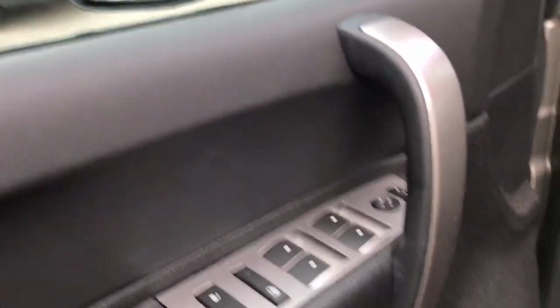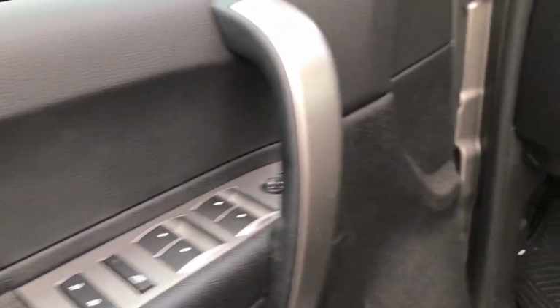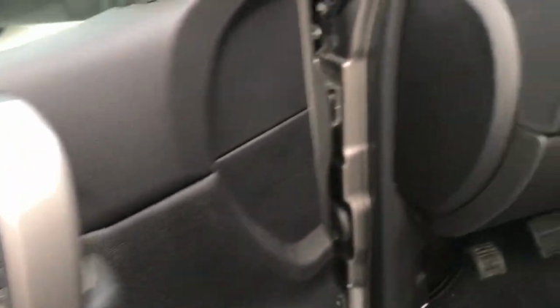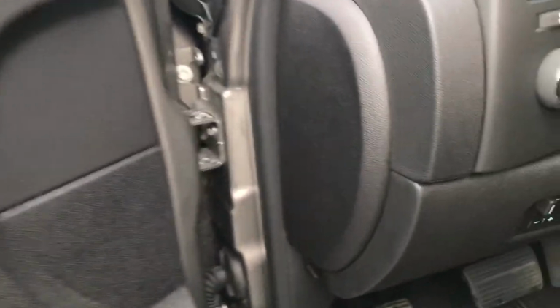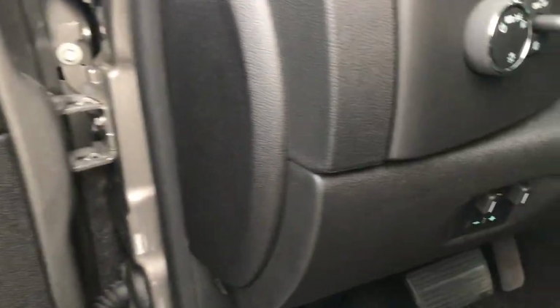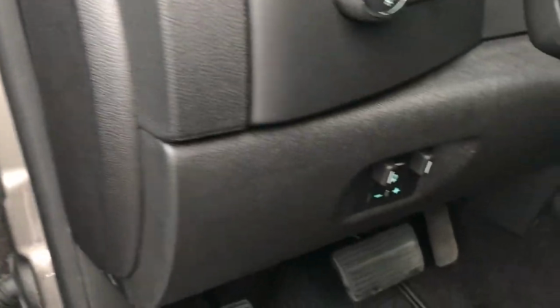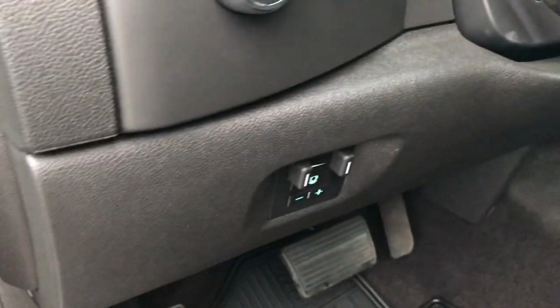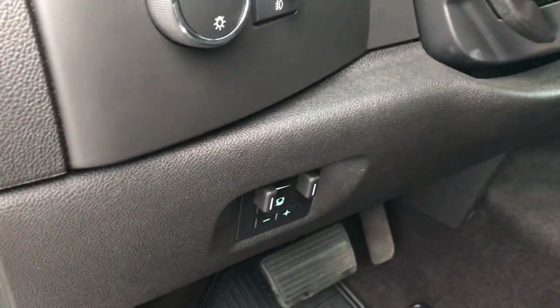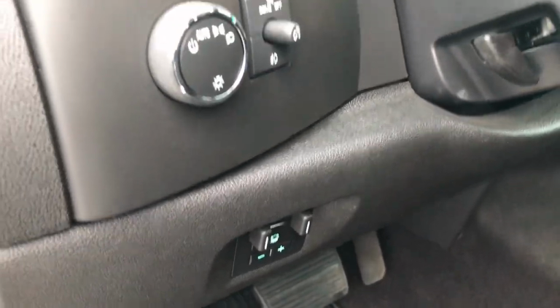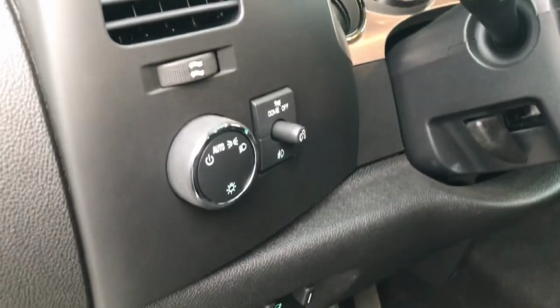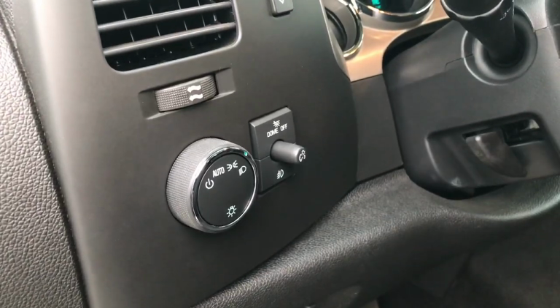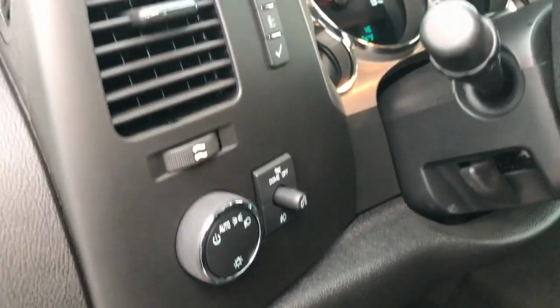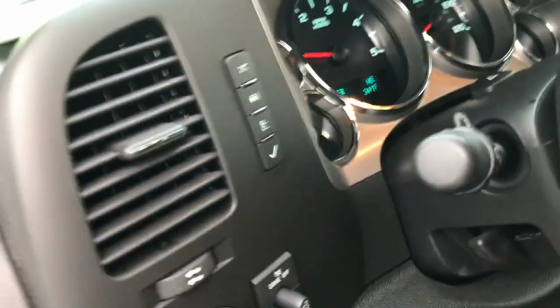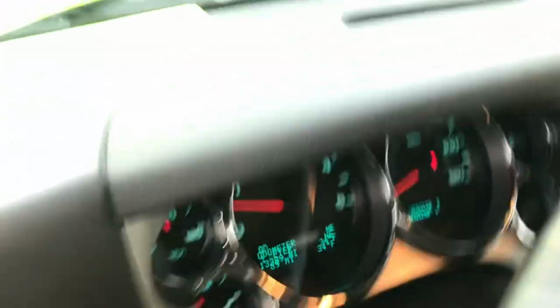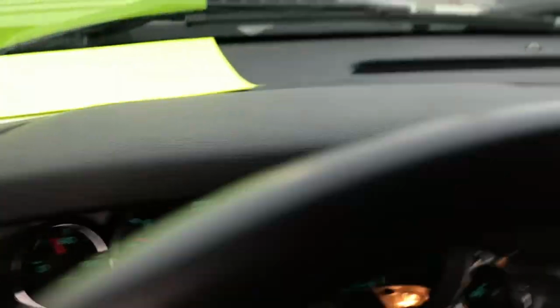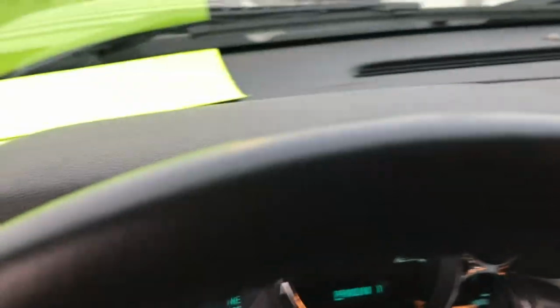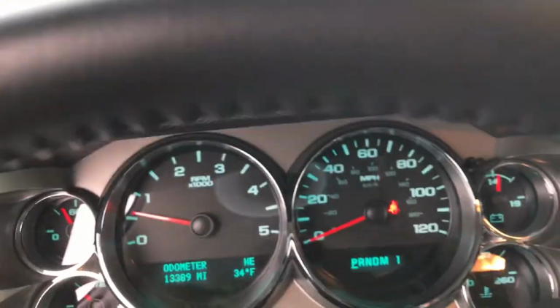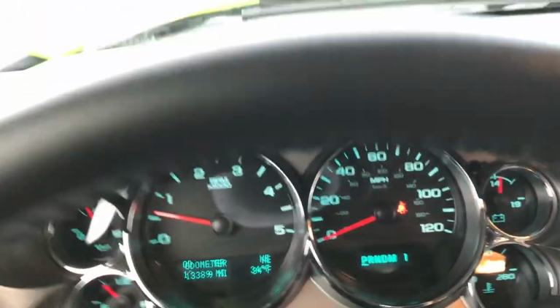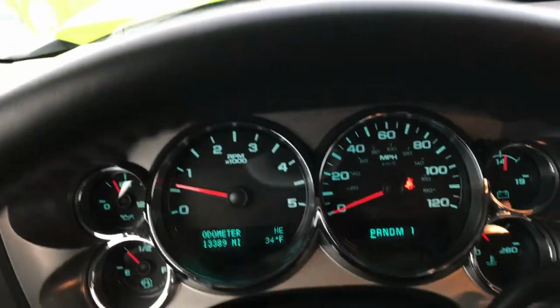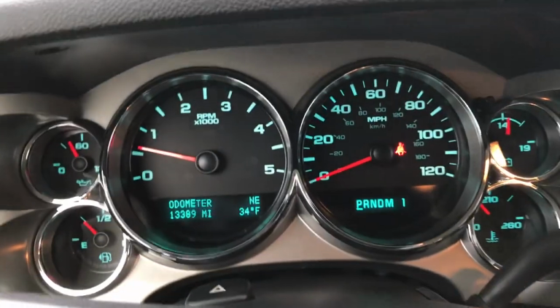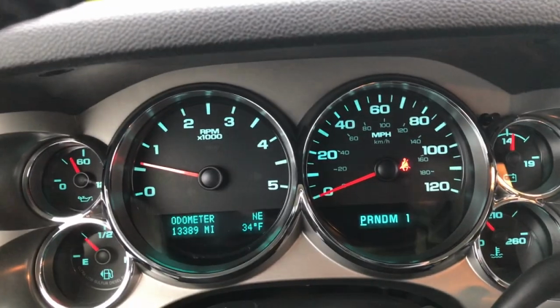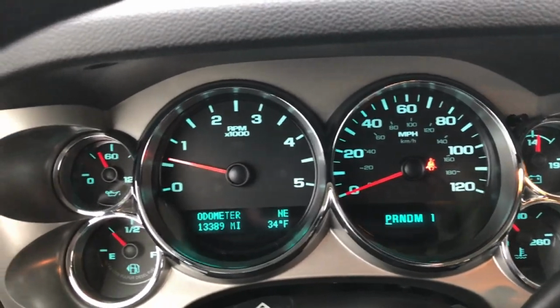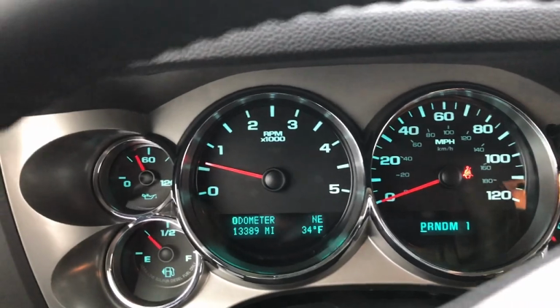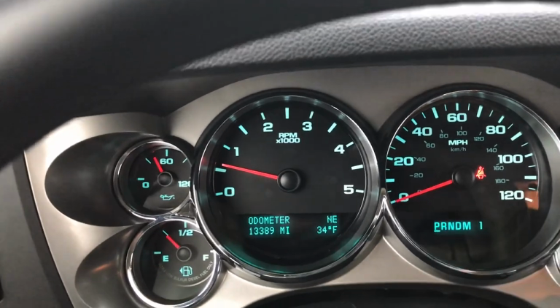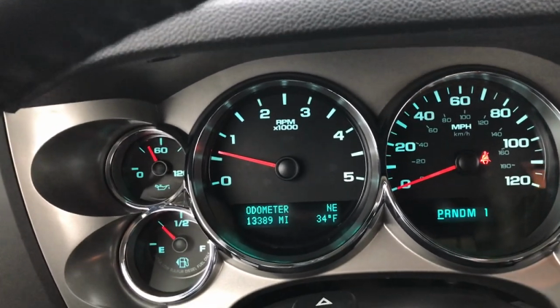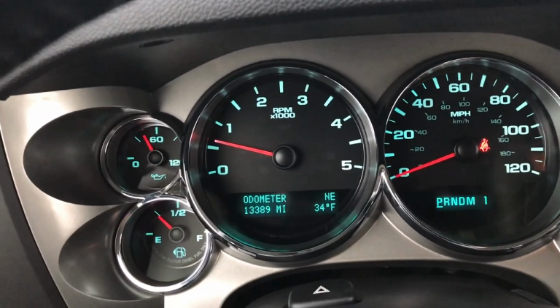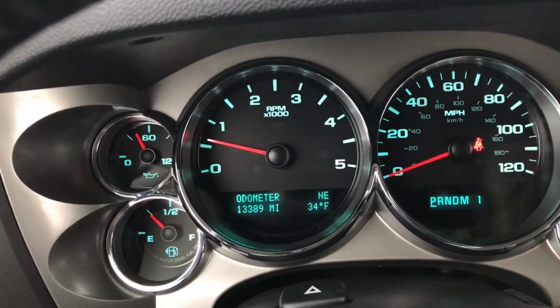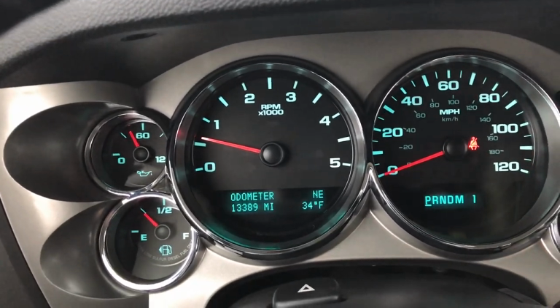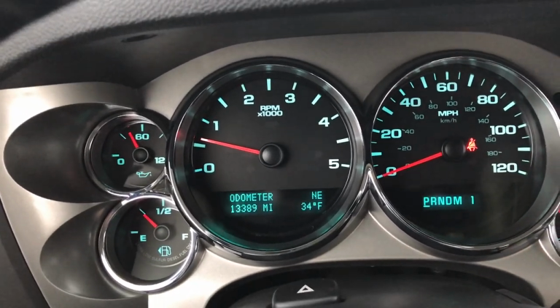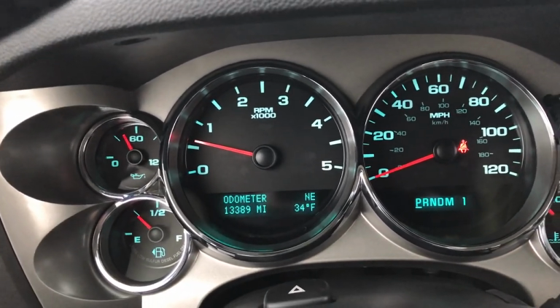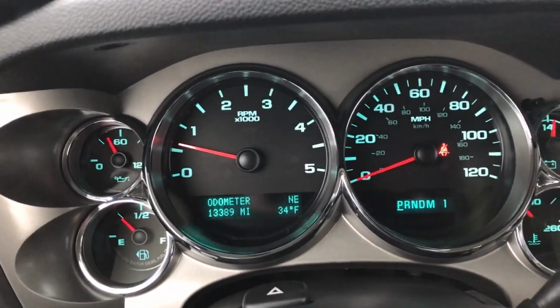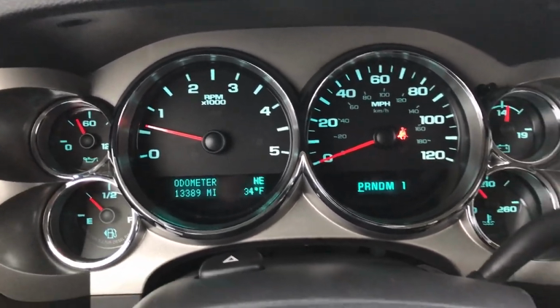It has power windows, power locks, power mirrors, the factory brake controller, and auto headlamps. And as we take a look inside, one of the reasons this truck is so clean is it only has 13,389 miles.